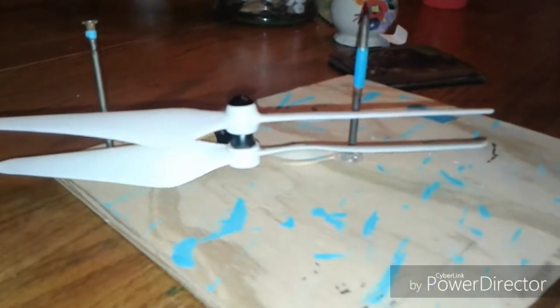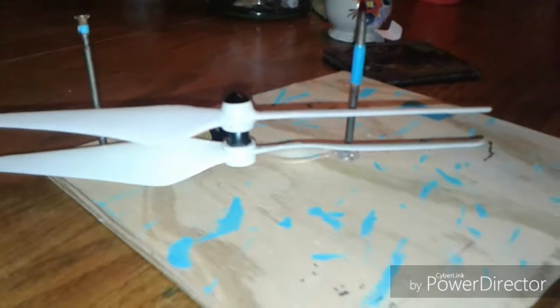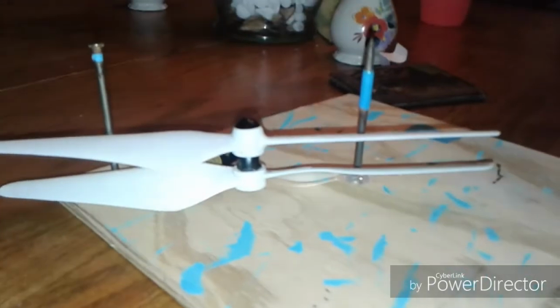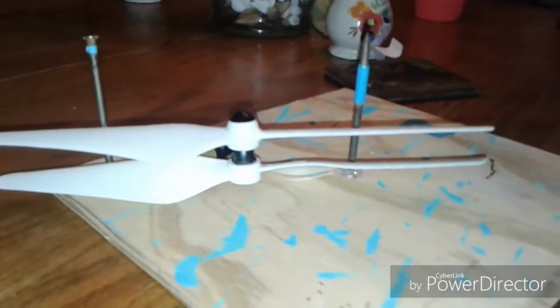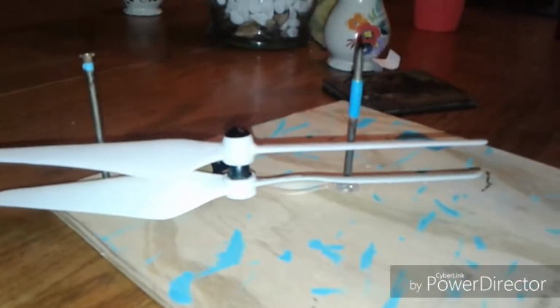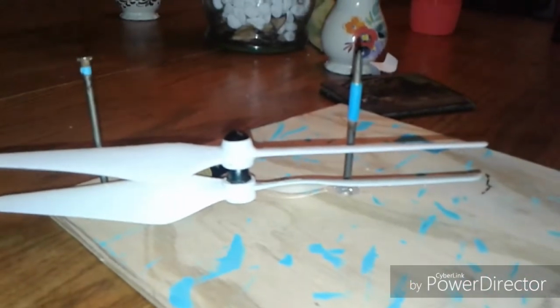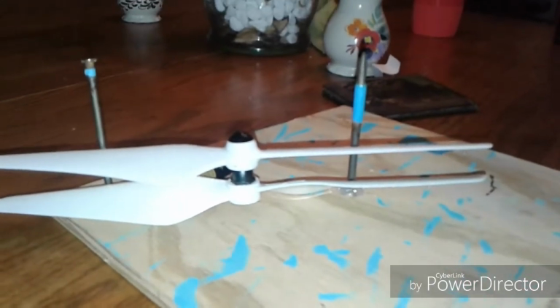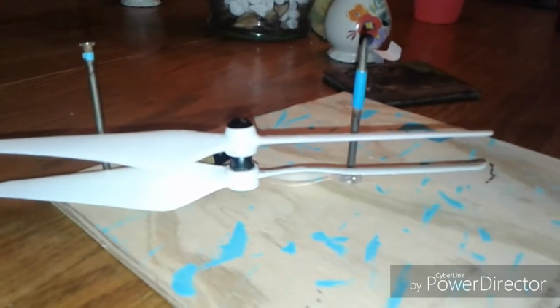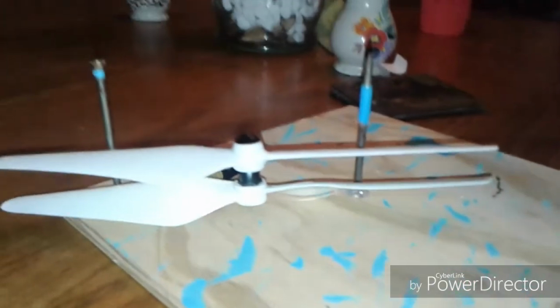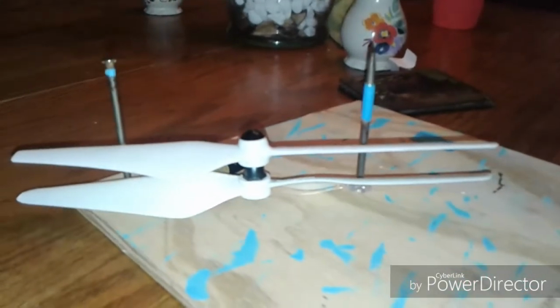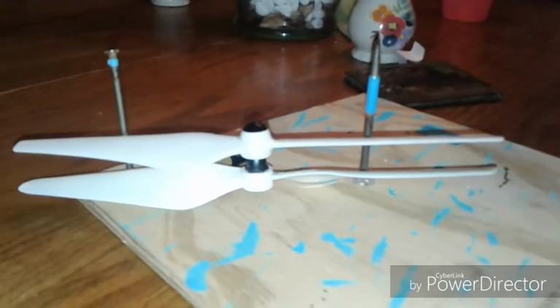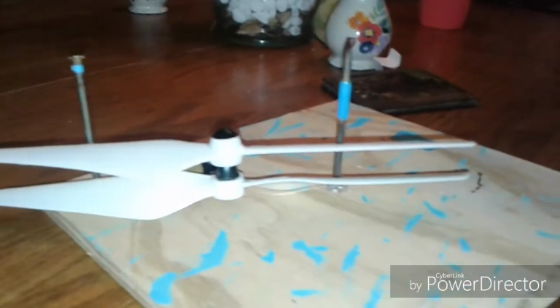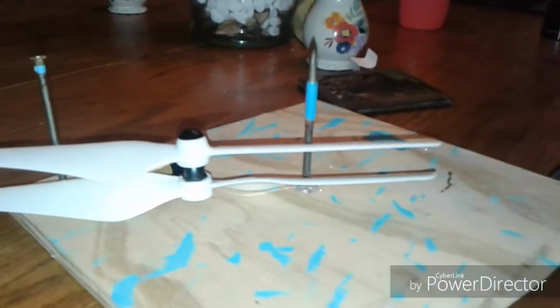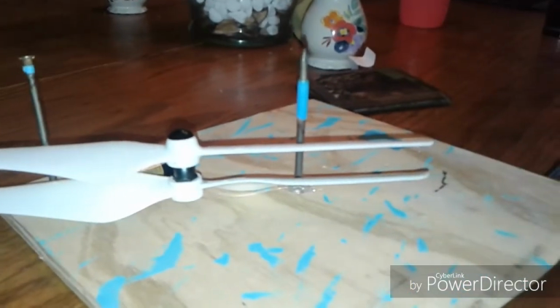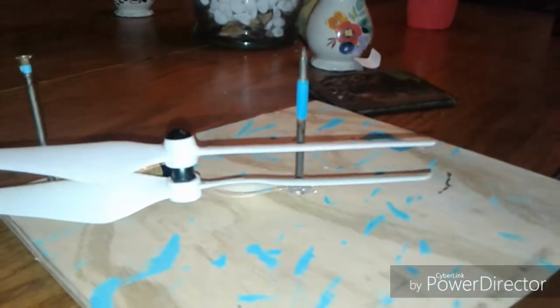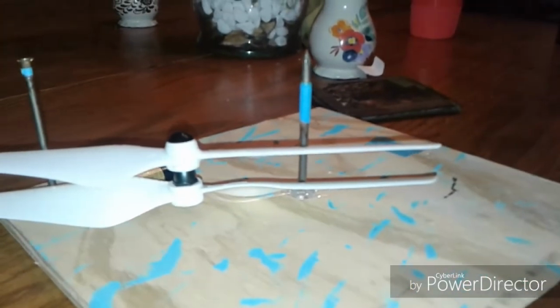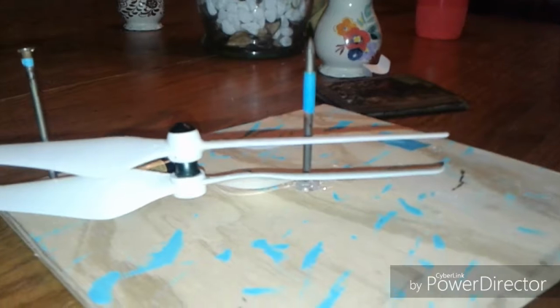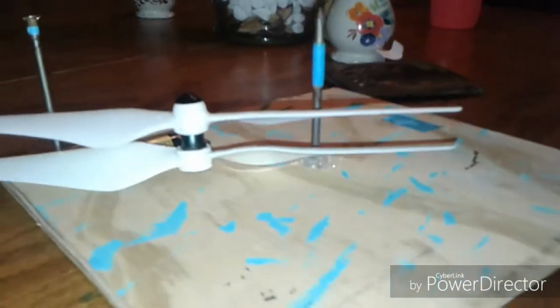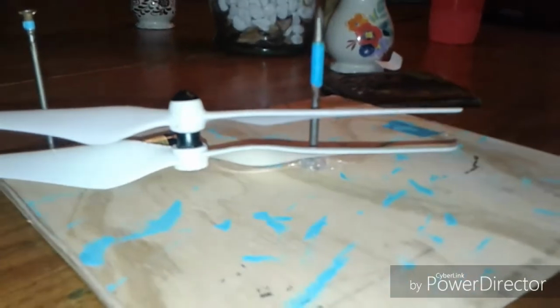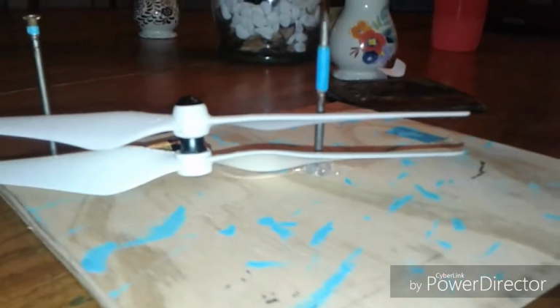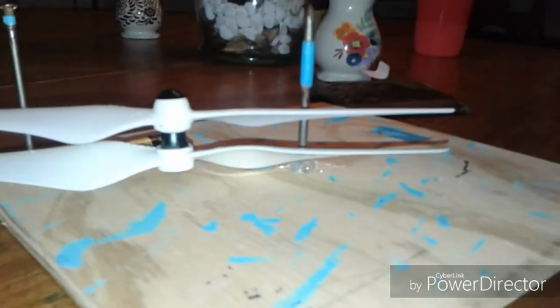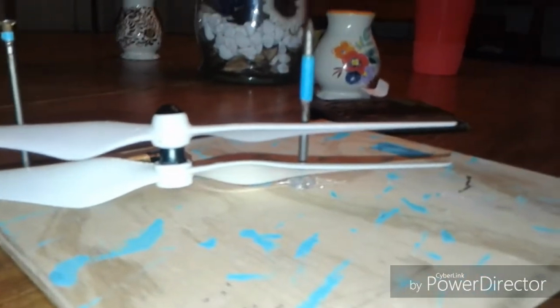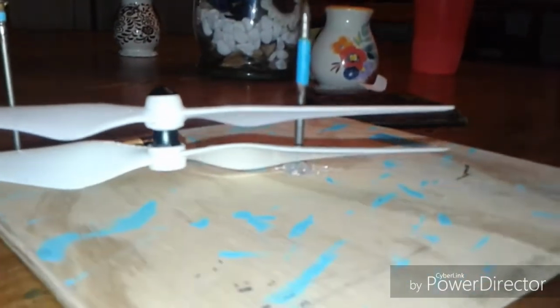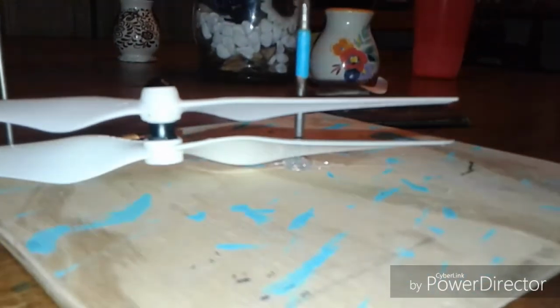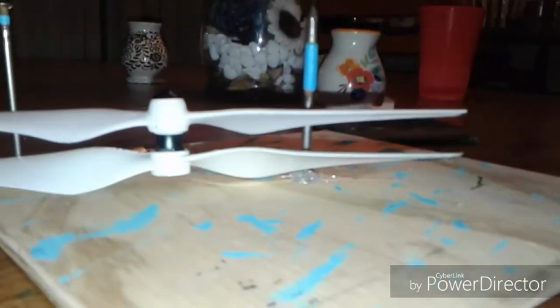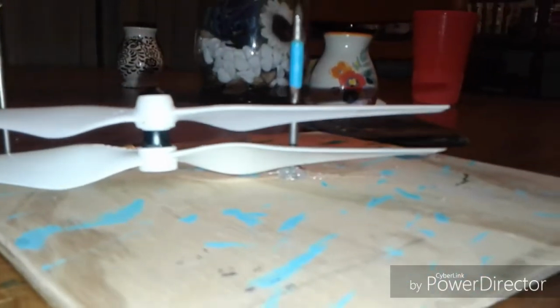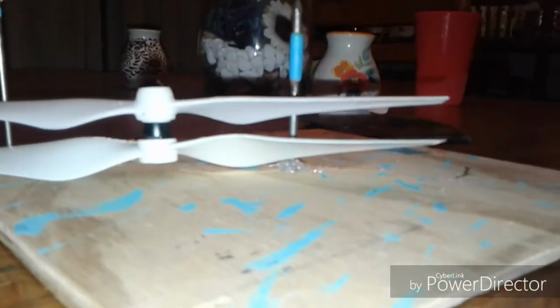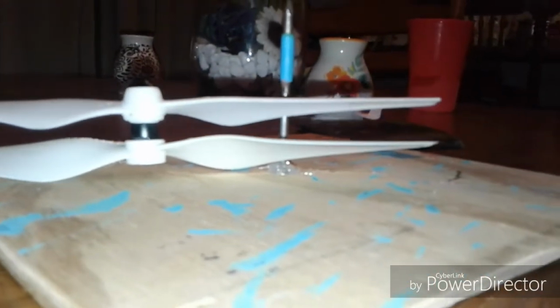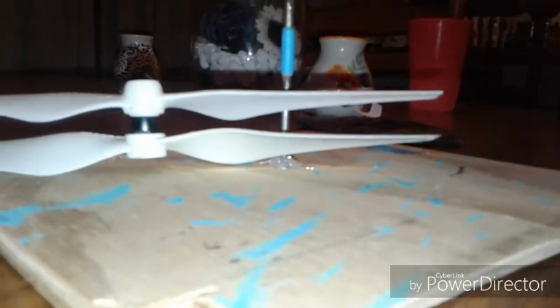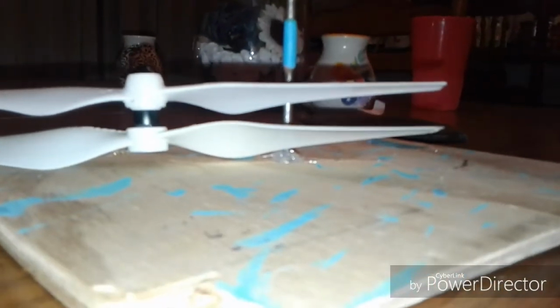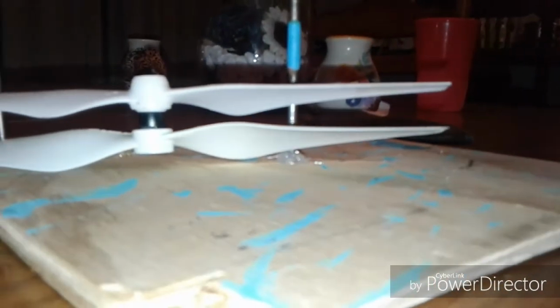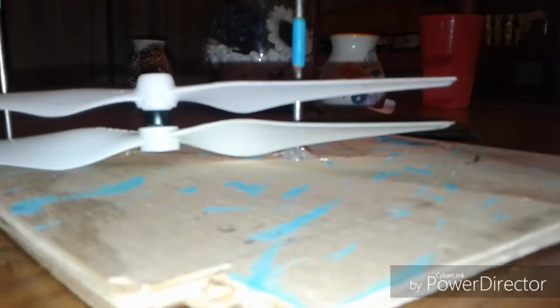All right, we've got the originals on top and the Master Air Screws on the bottom. I'm just going to take a look at the pitch on these.